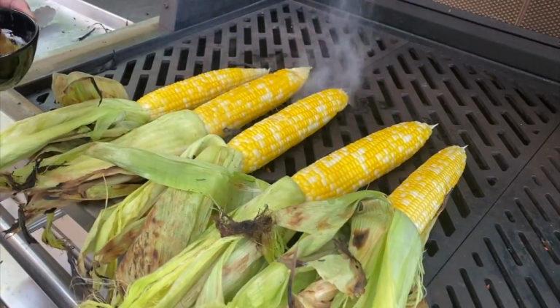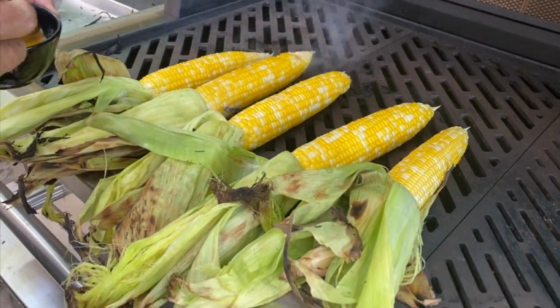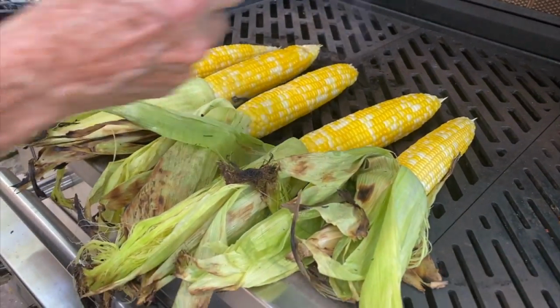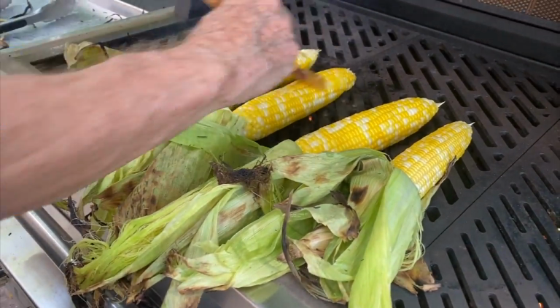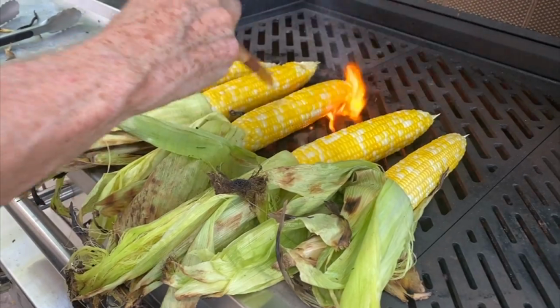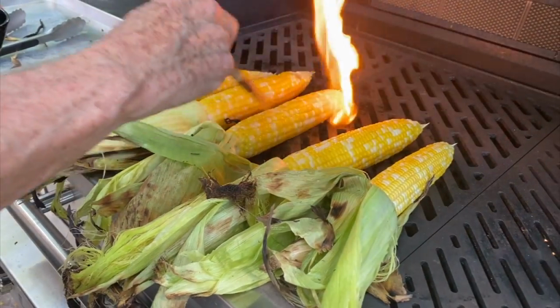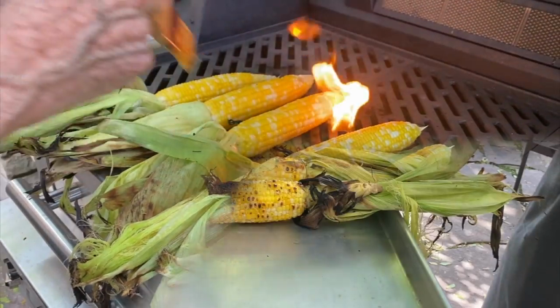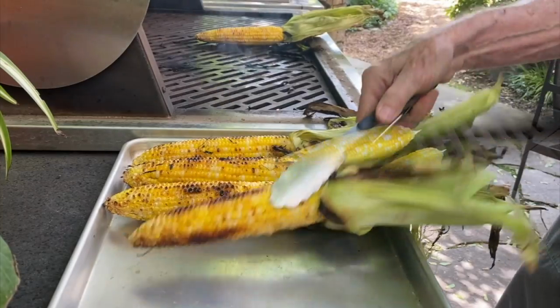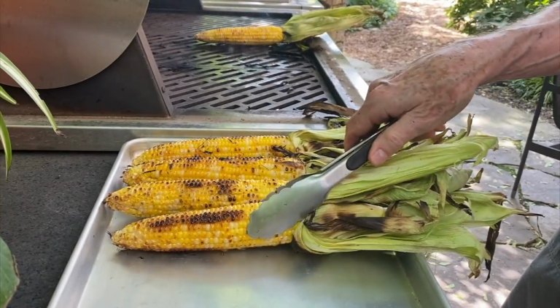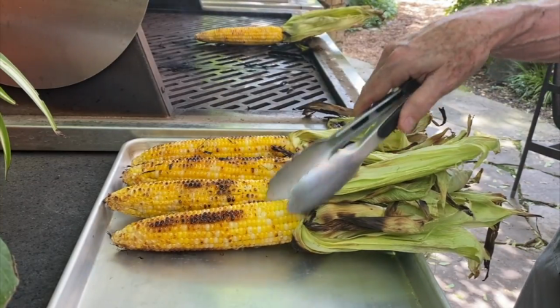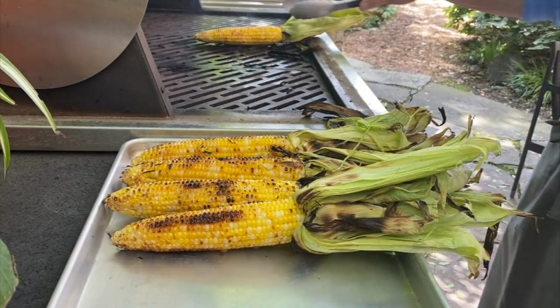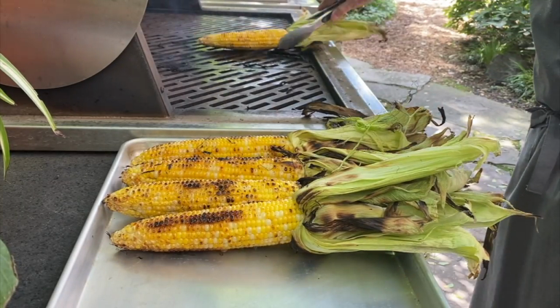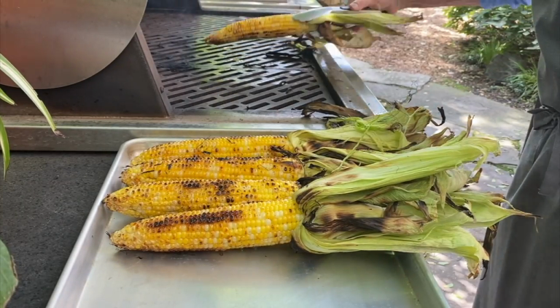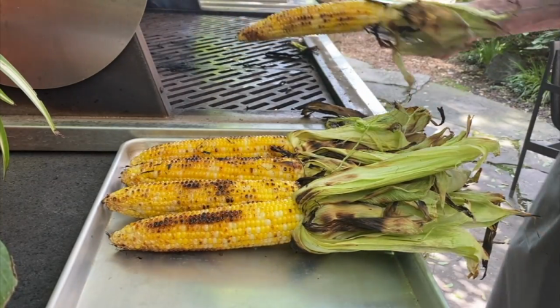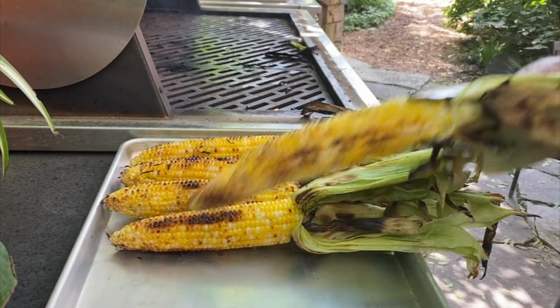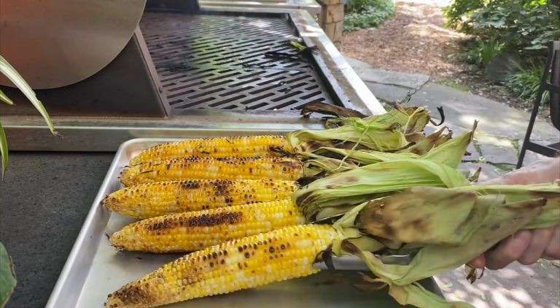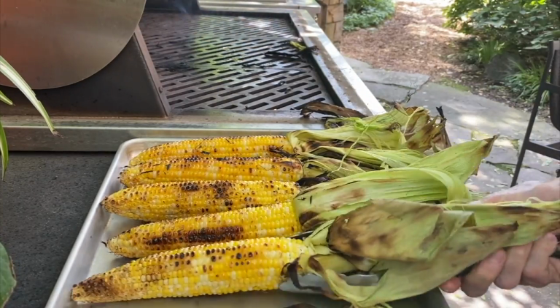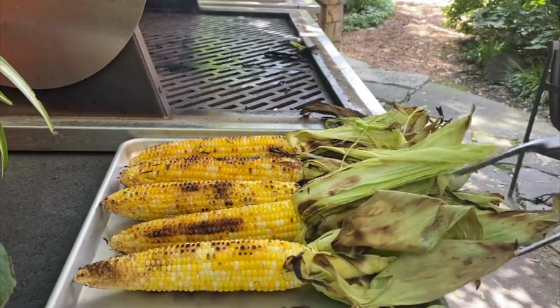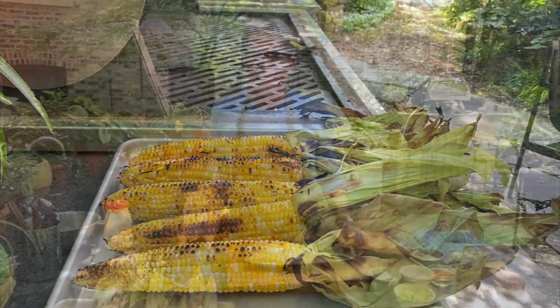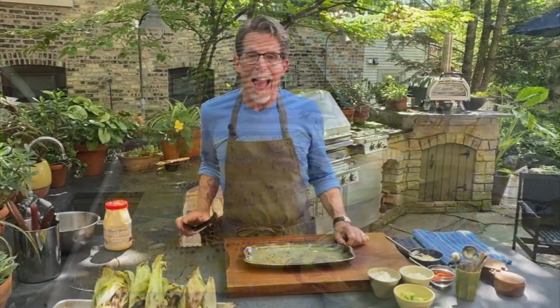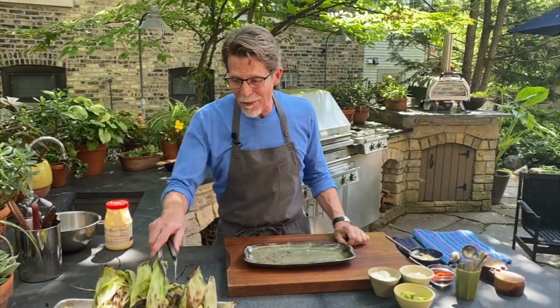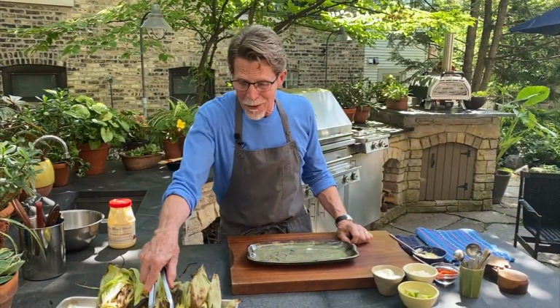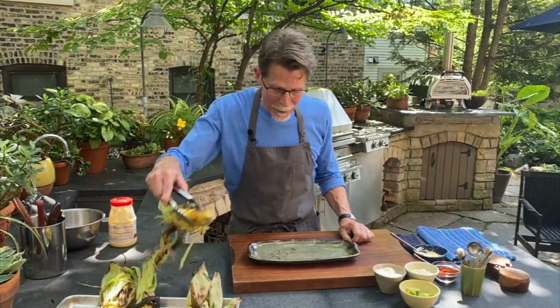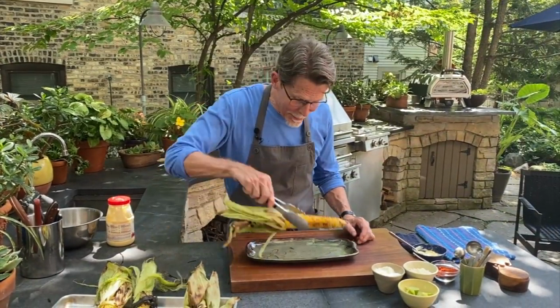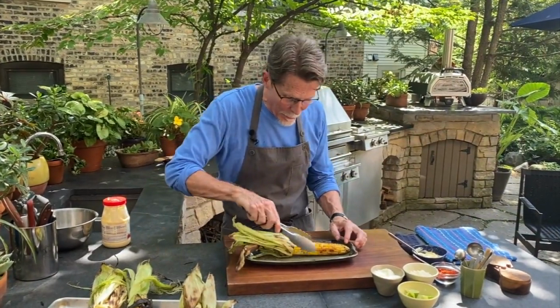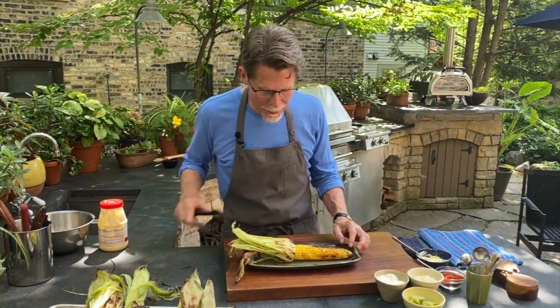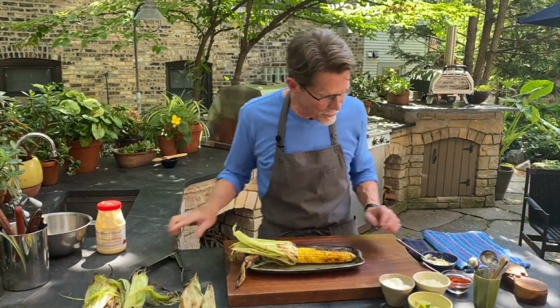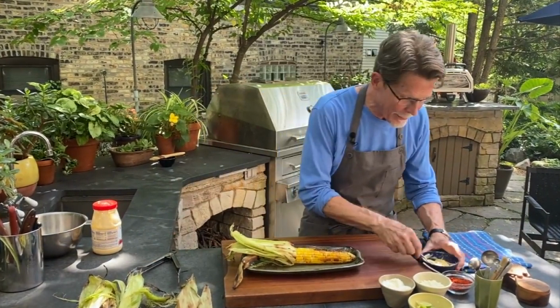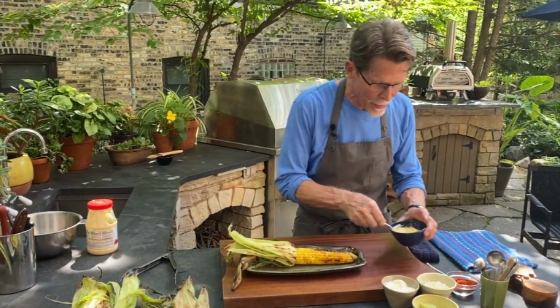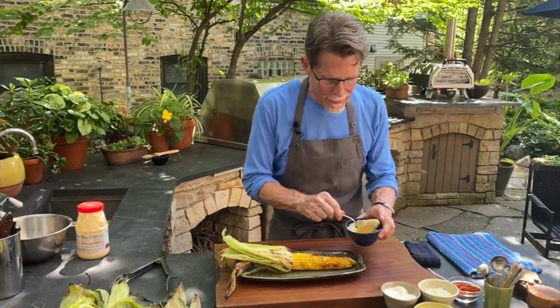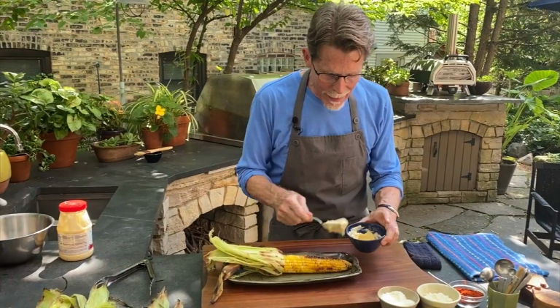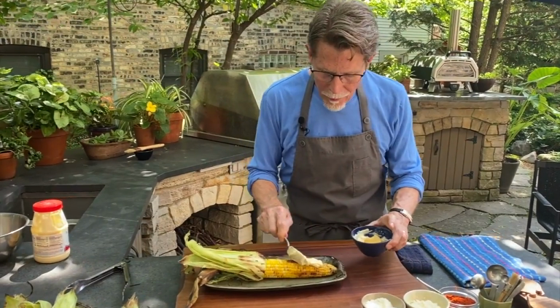Now brush the corn with melted butter — that's something I really like to do — and turn it frequently until it's nicely browned. This should take about 10 more minutes. And now for the good part: put it onto a serving dish and slather it with mayo.